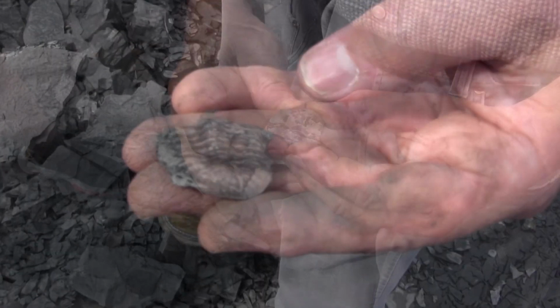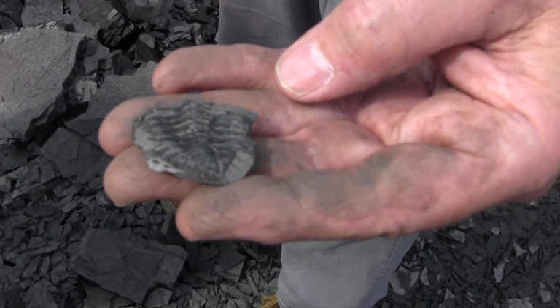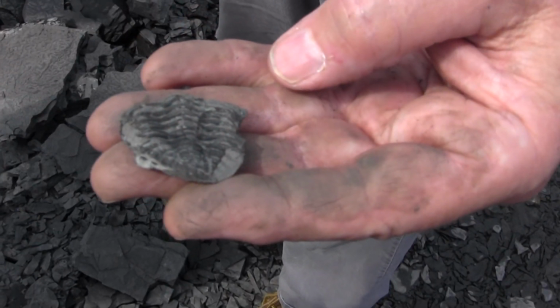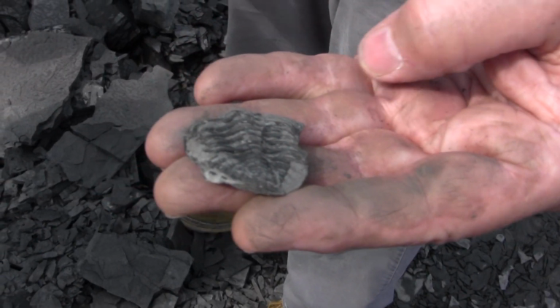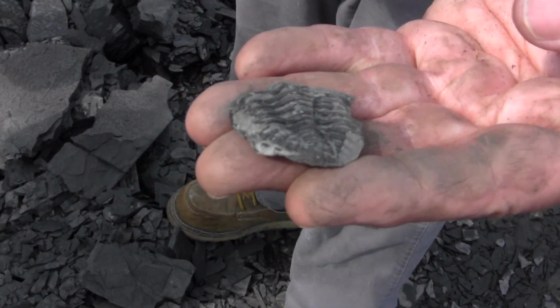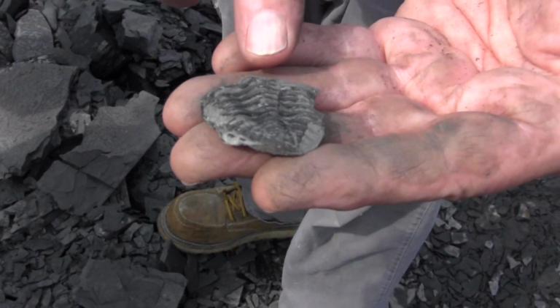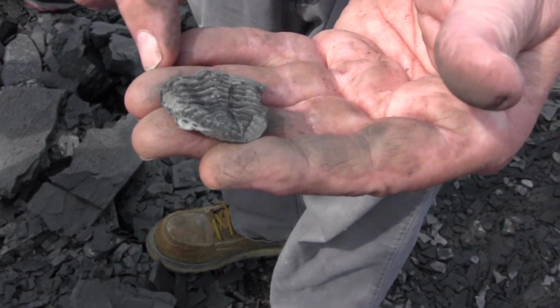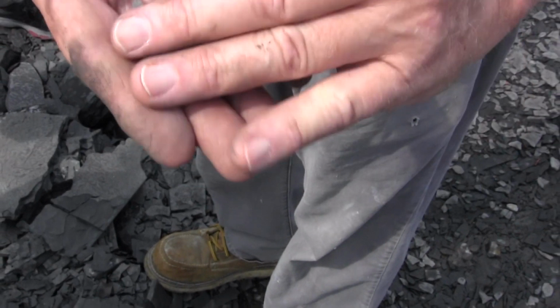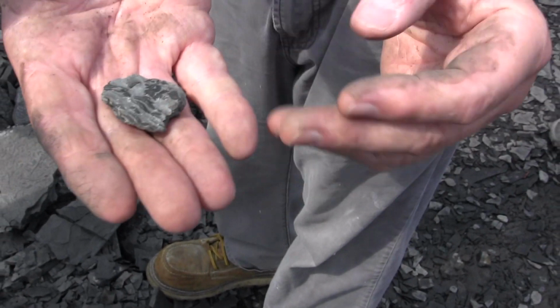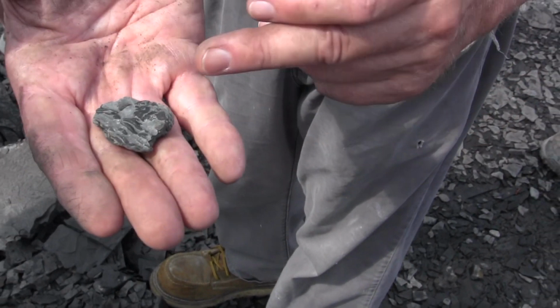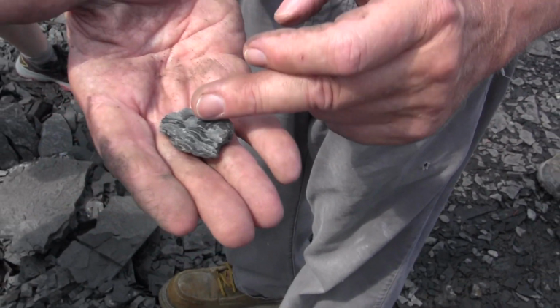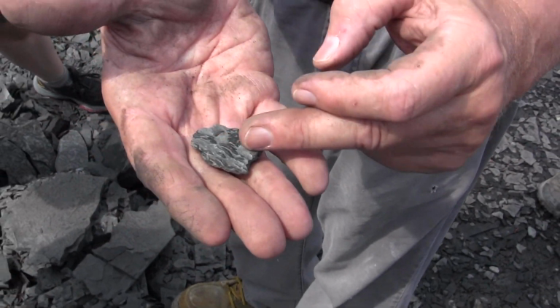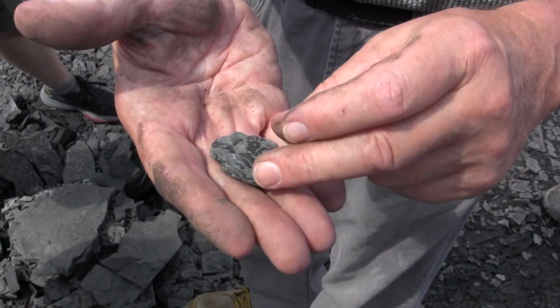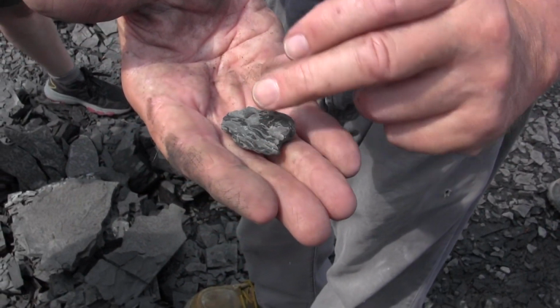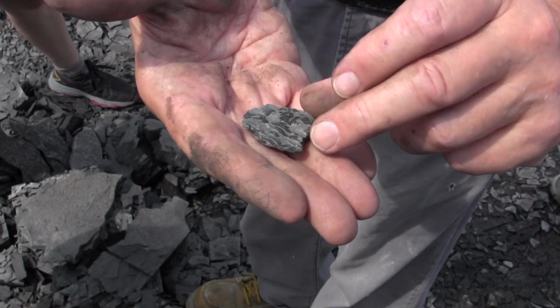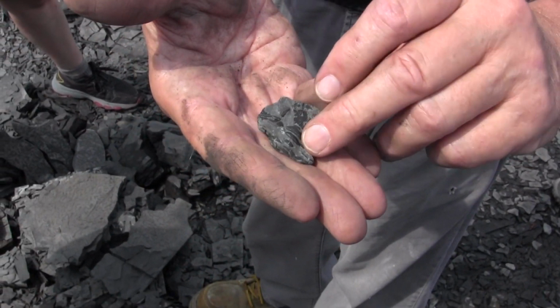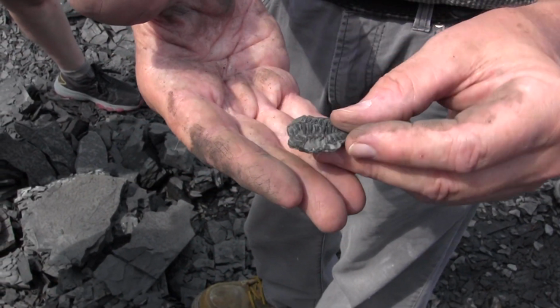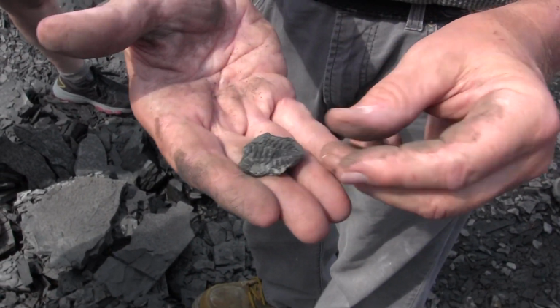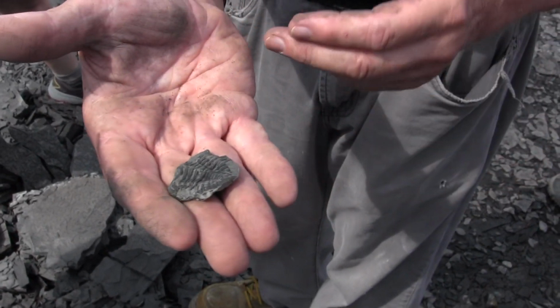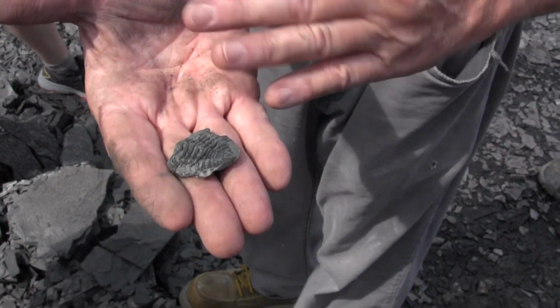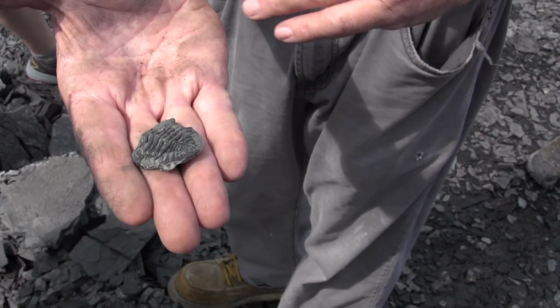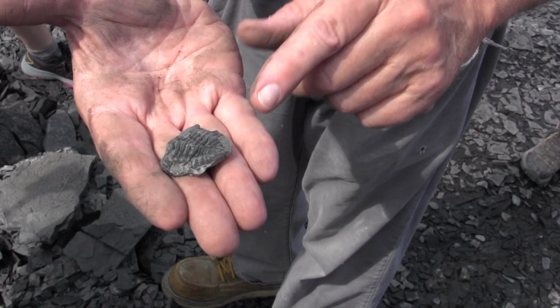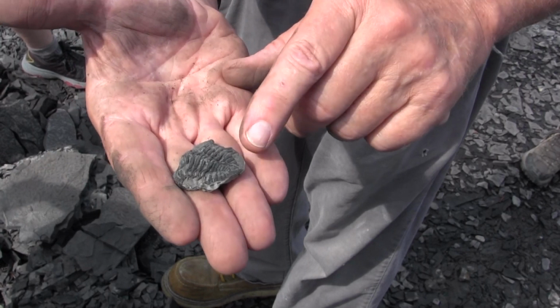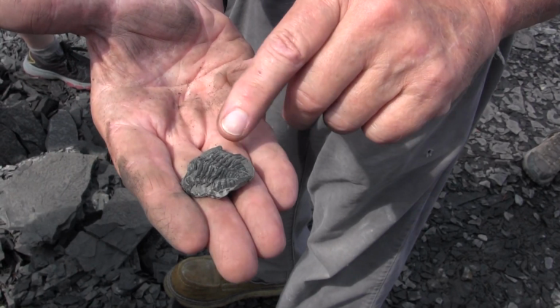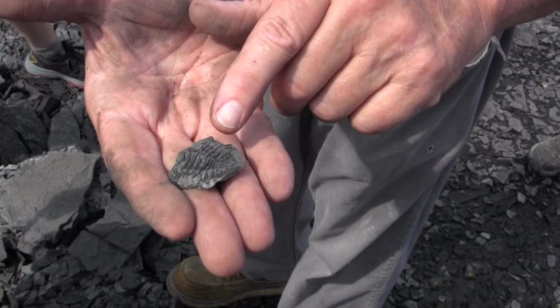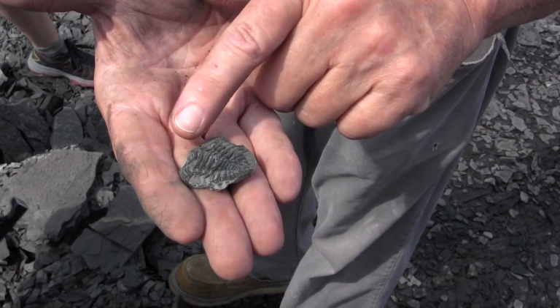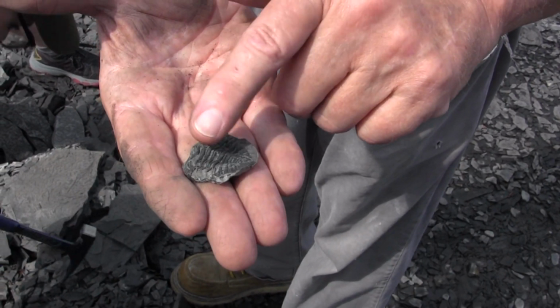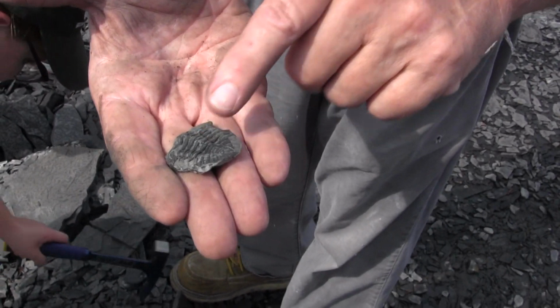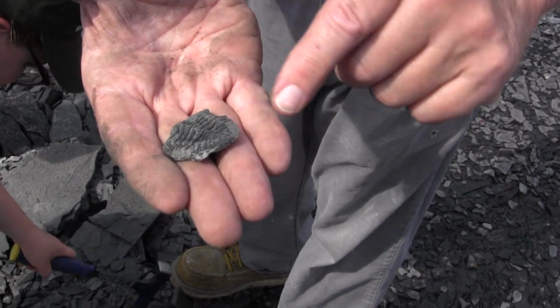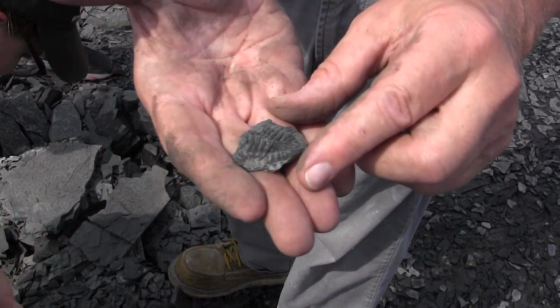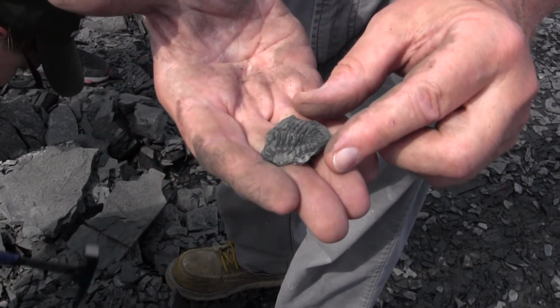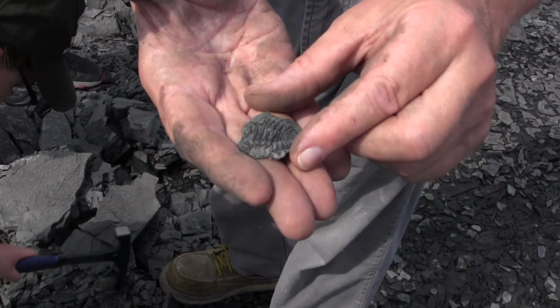You can see this trilobite — by the way, it's flipped over. The head is here, but it's flattened; it's undergone a lot of compaction. And there's the complete thorax and pygidium.